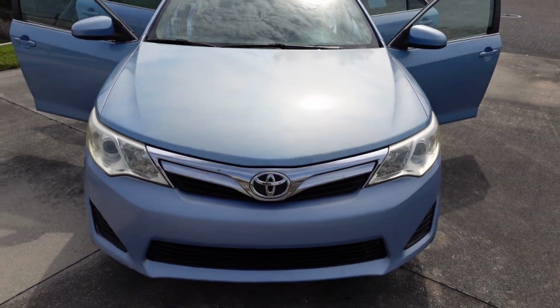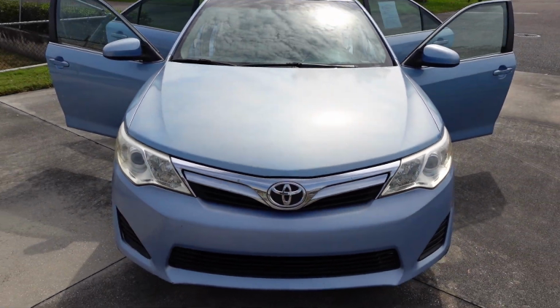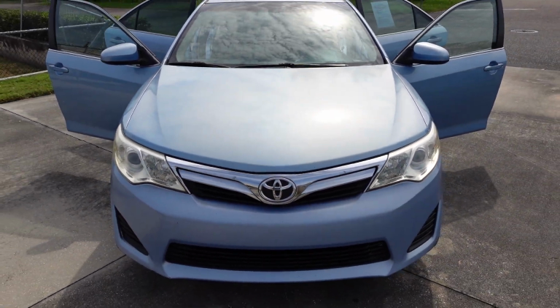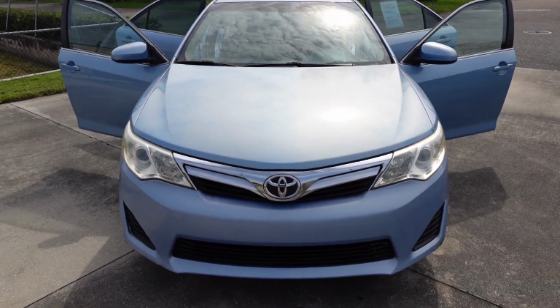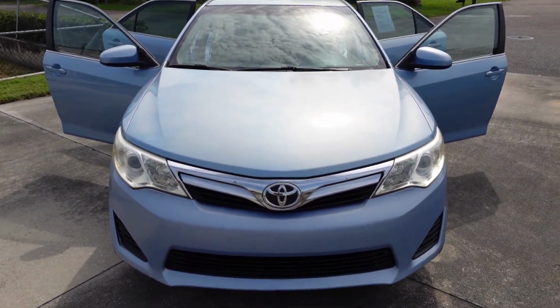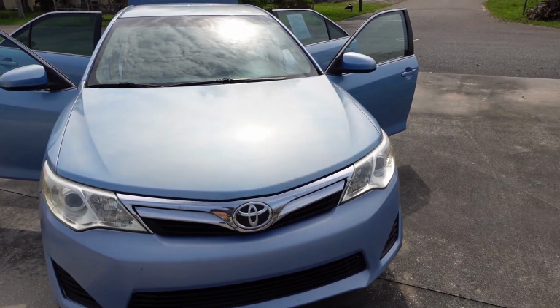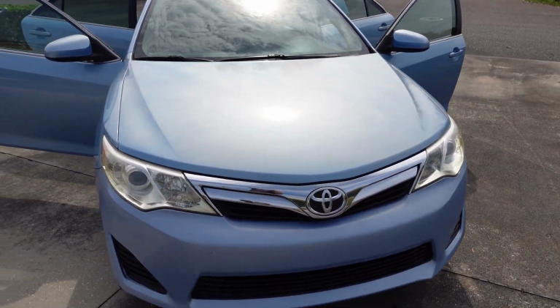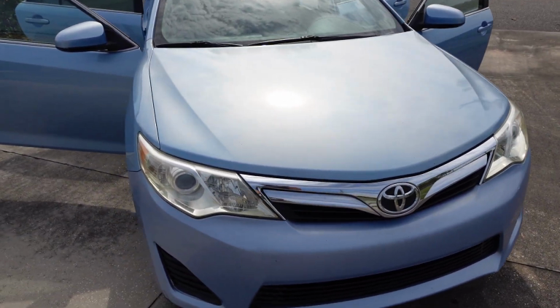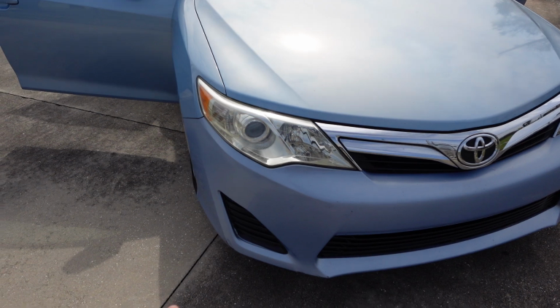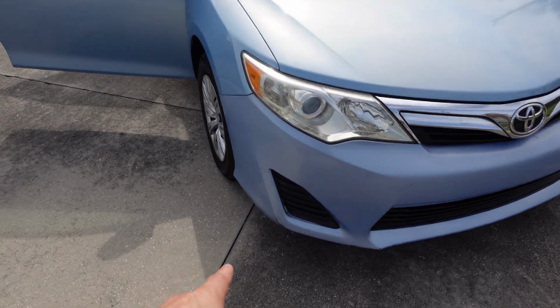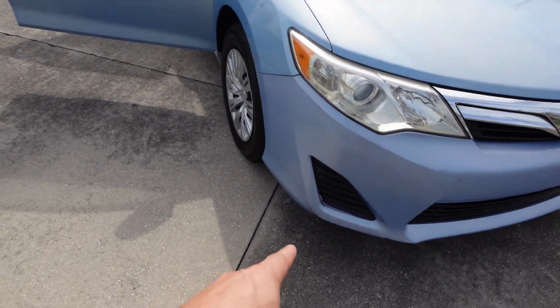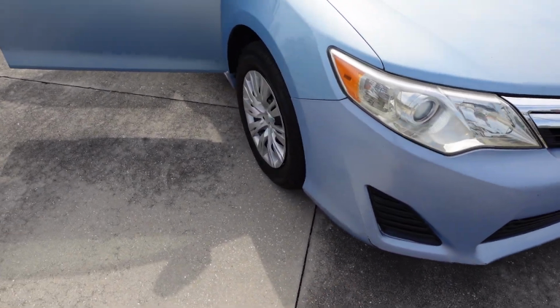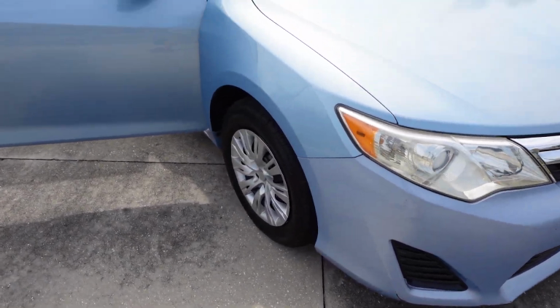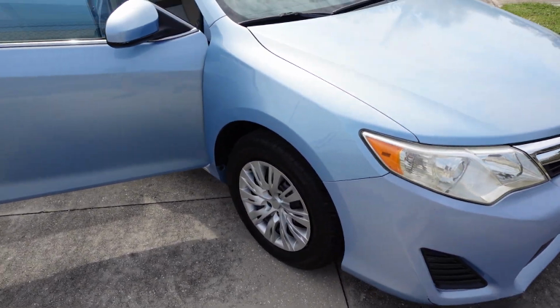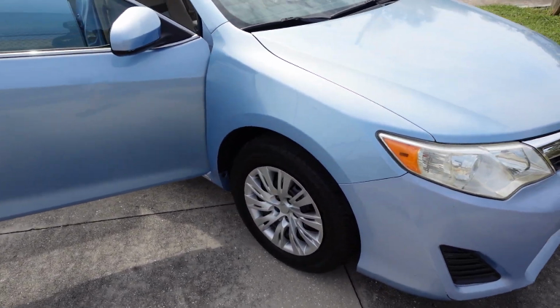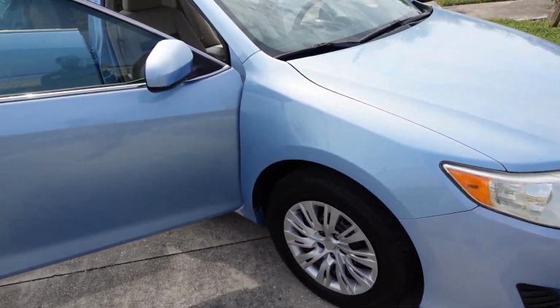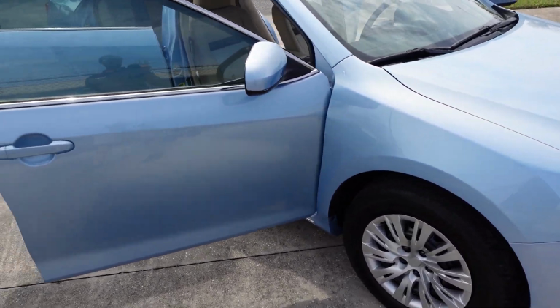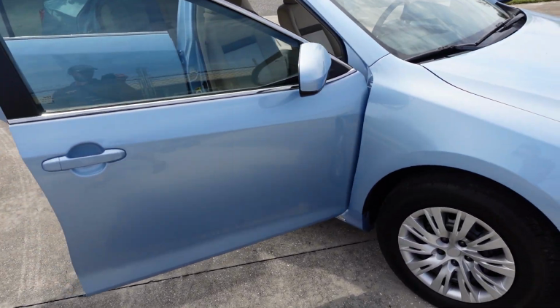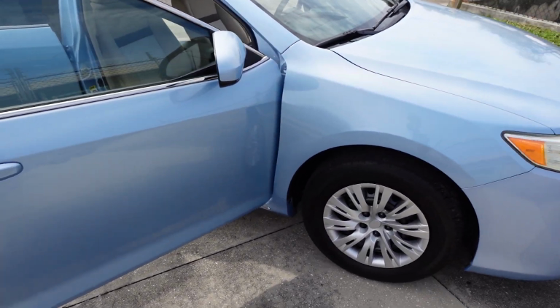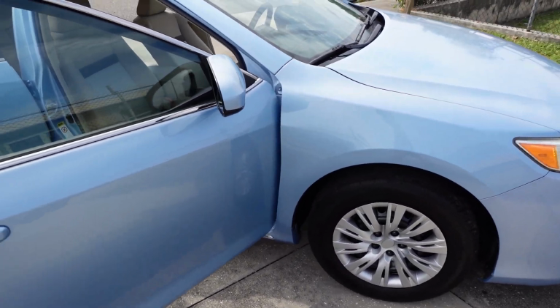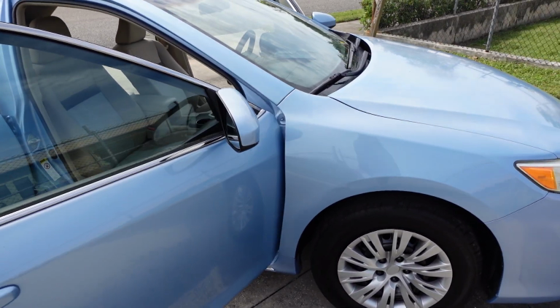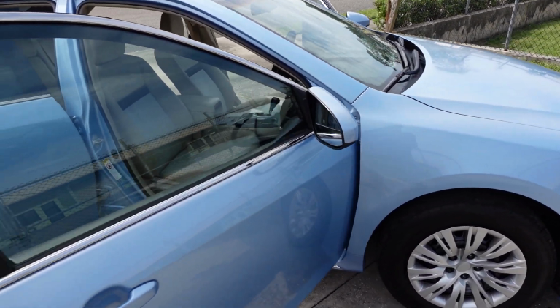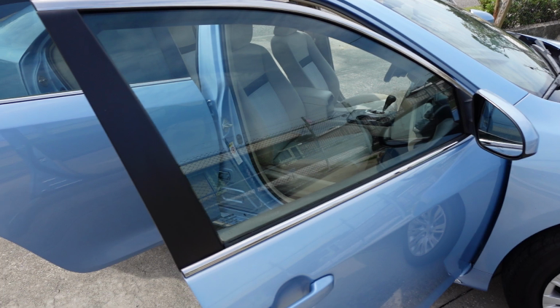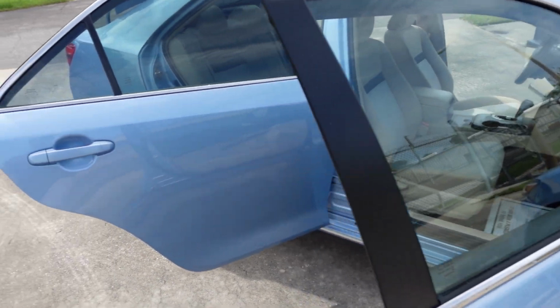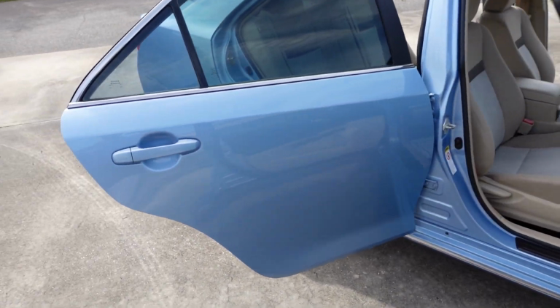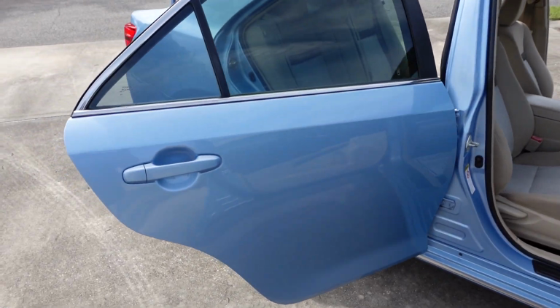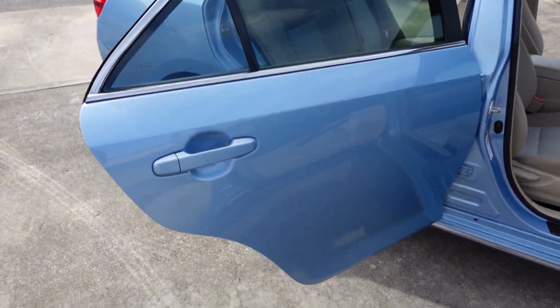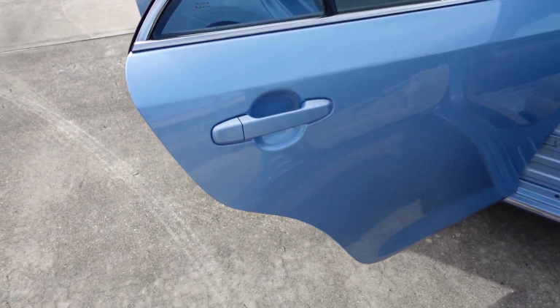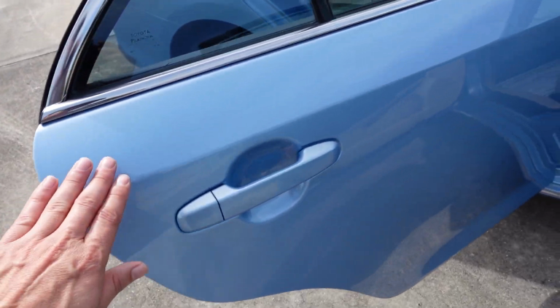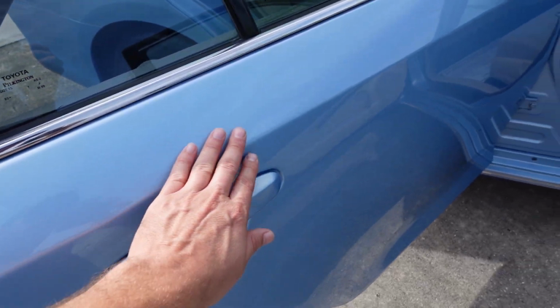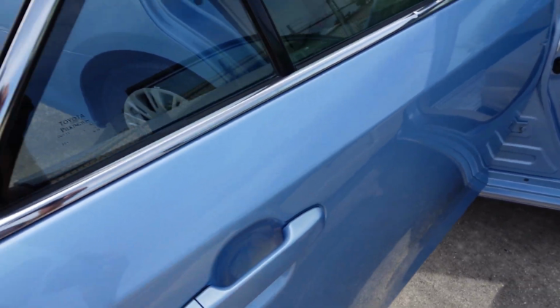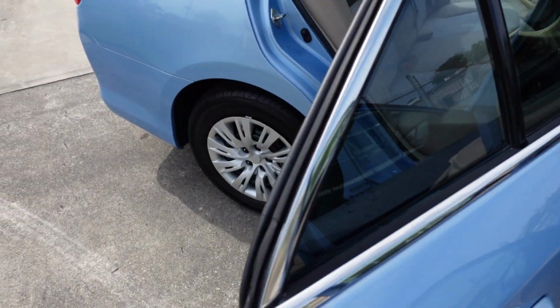Local Toyota store. Nice clean and clear headlights. There's some scuffing on the front bumper on the lower corners on the driver and passenger side. Other than that, very clean, very nice smooth glossy exterior.